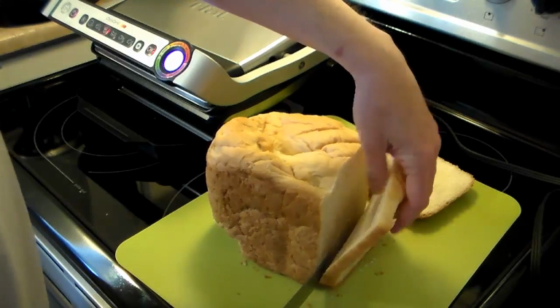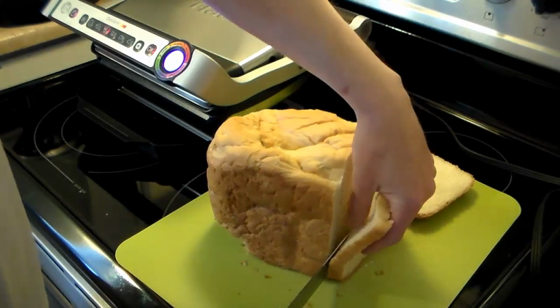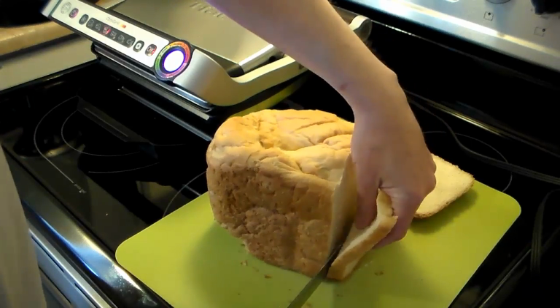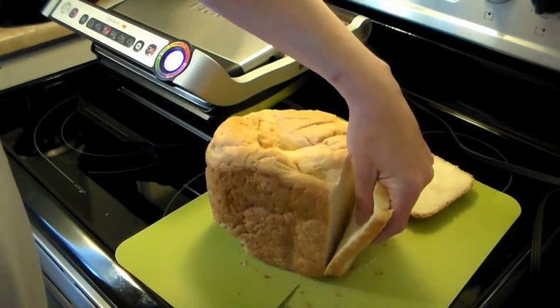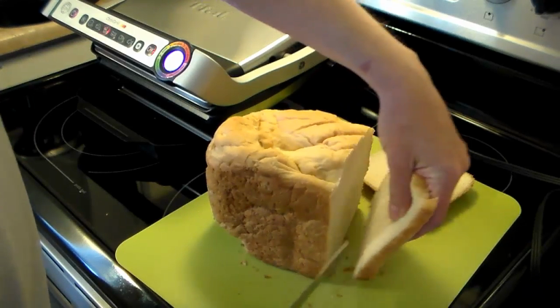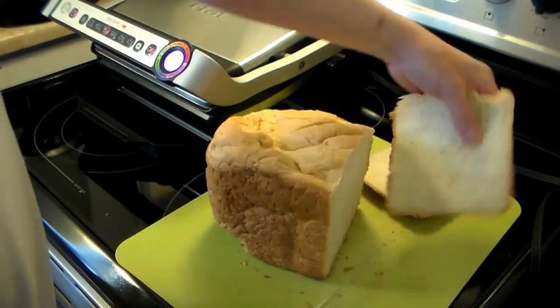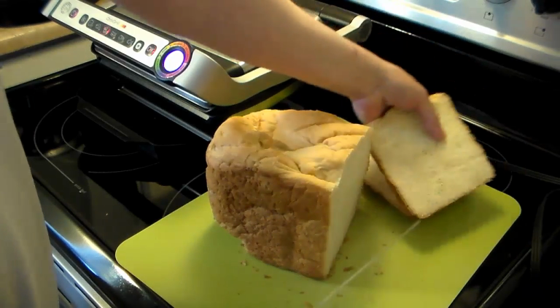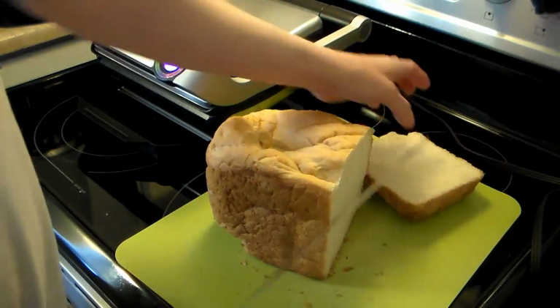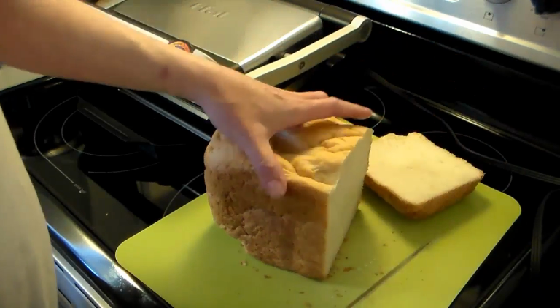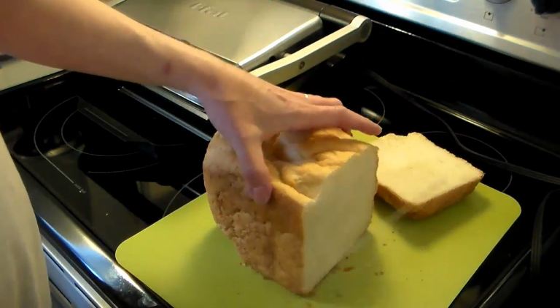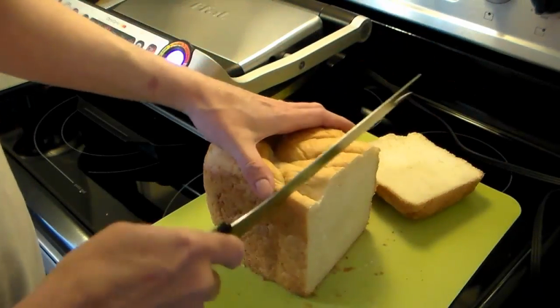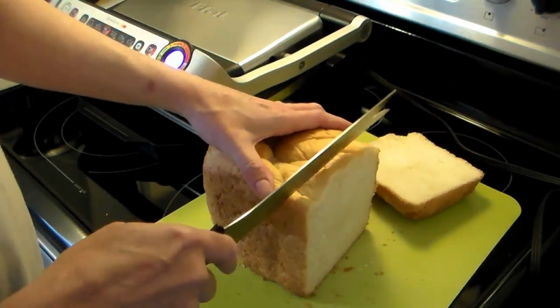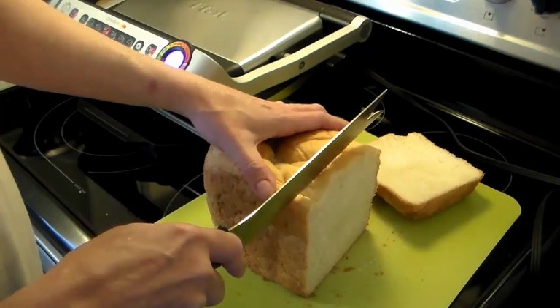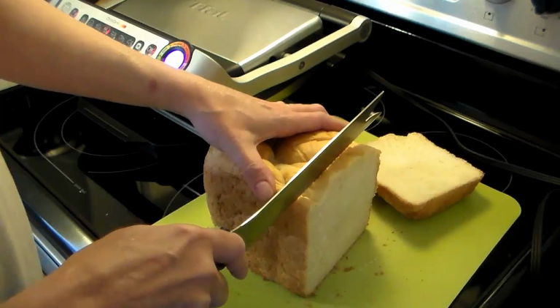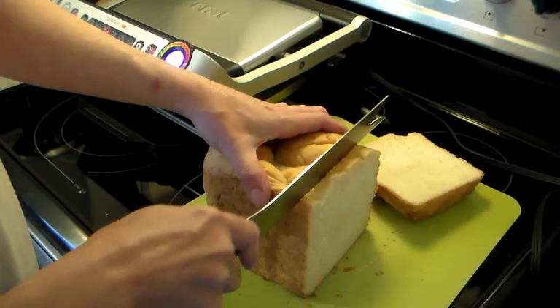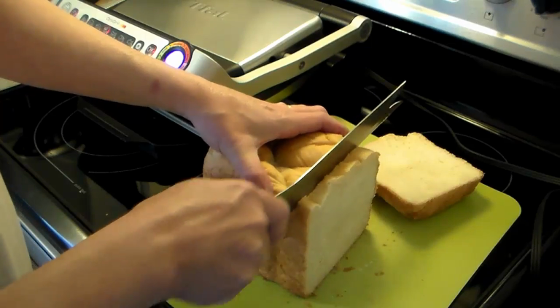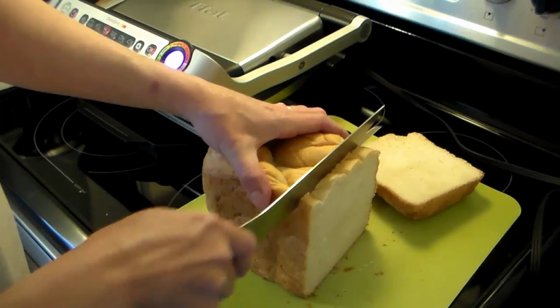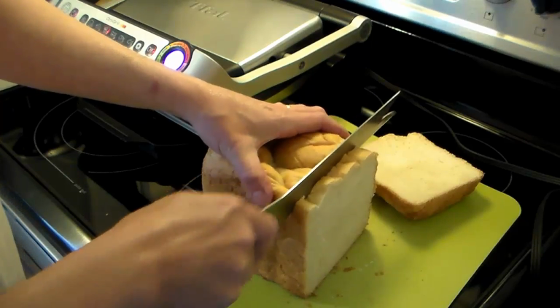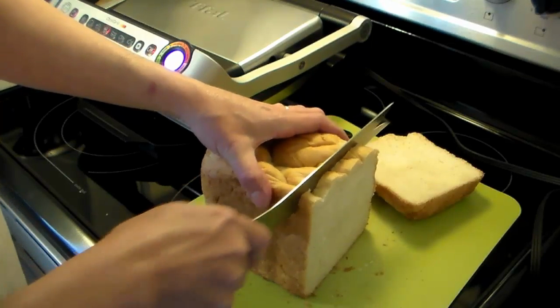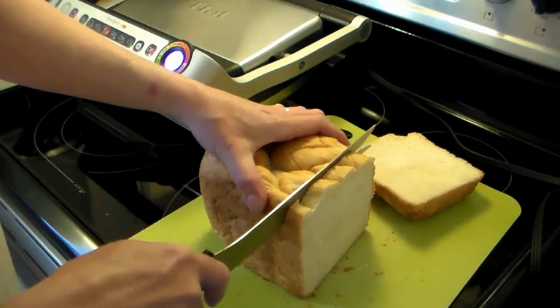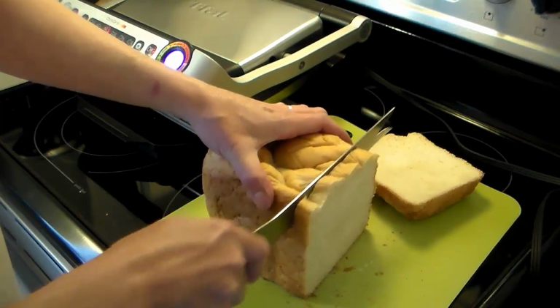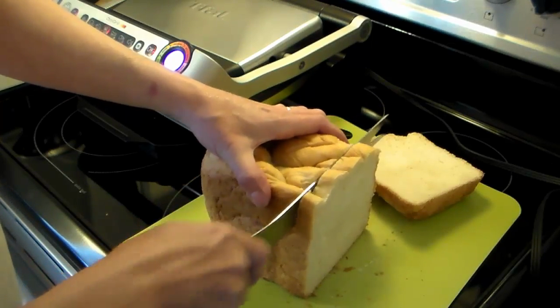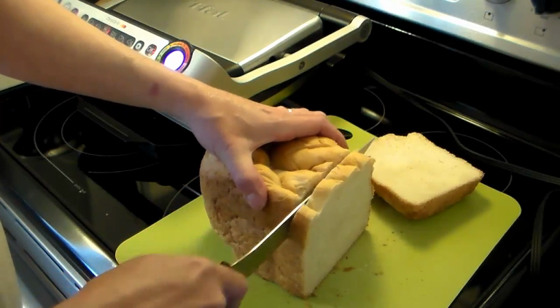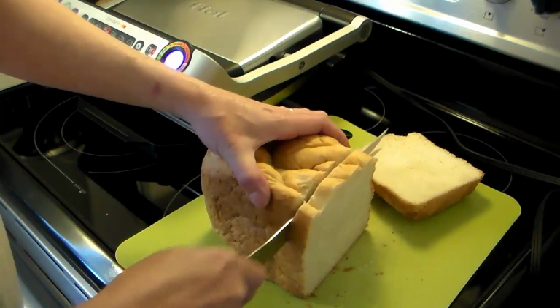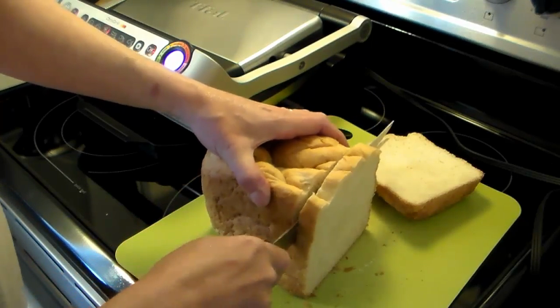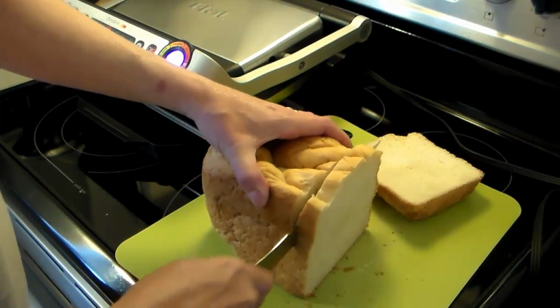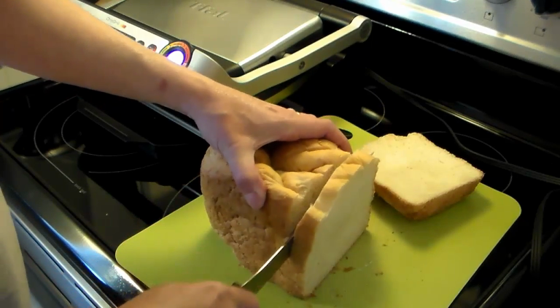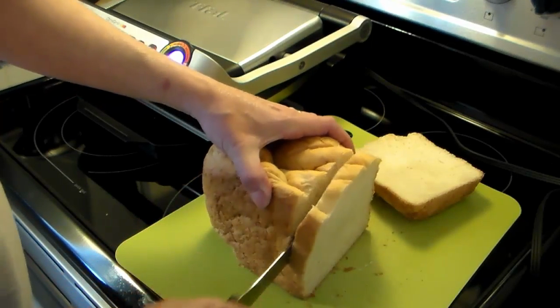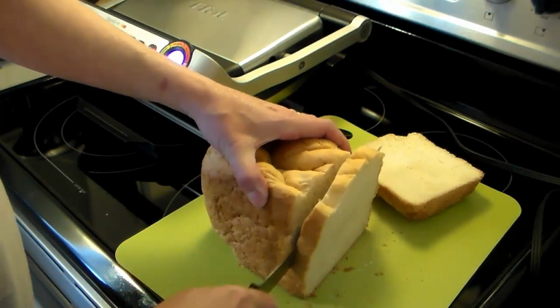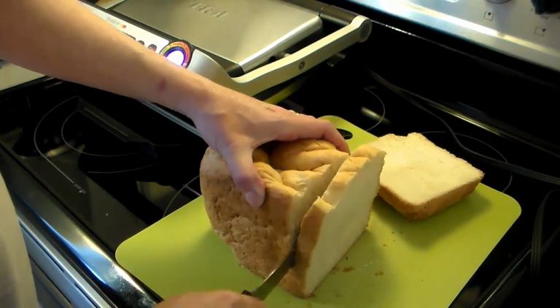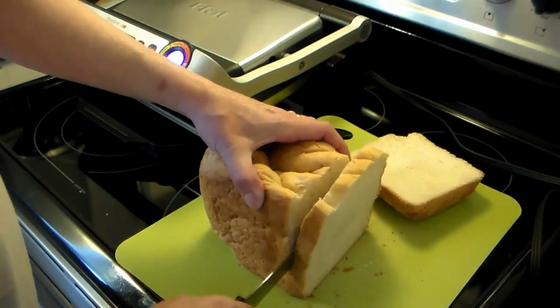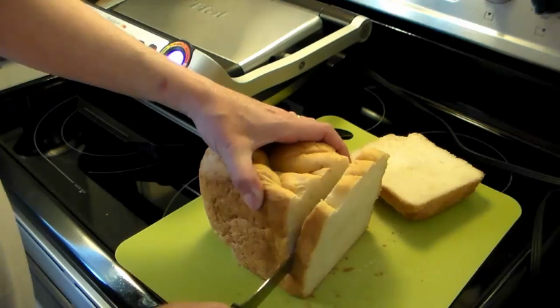I have my OptiGrill warming up here in the background while I slice my bread. I have it set on the sandwich setting, so that should be fine.